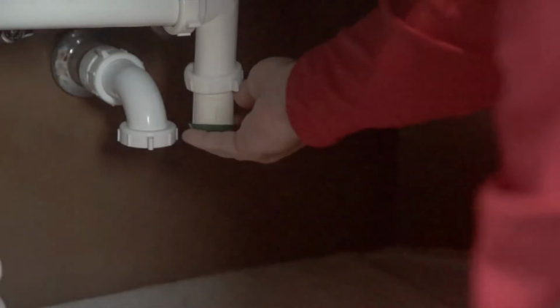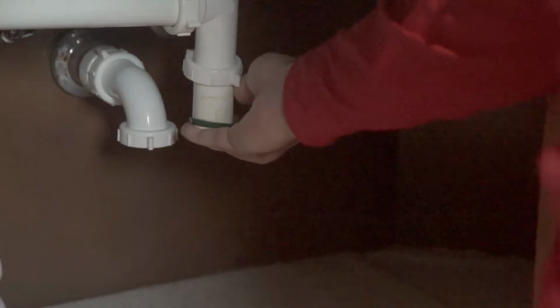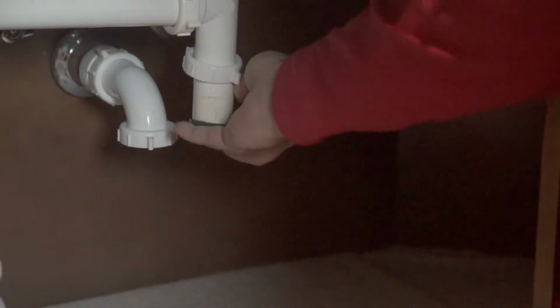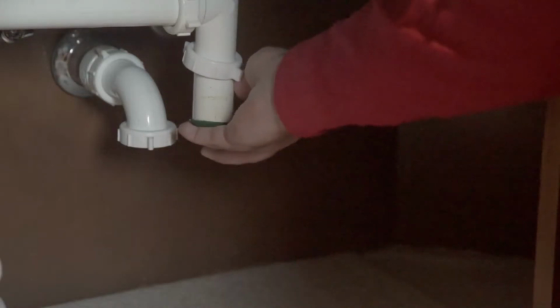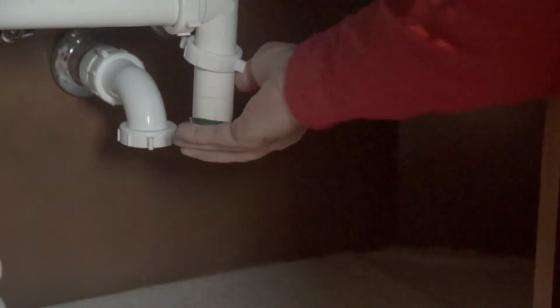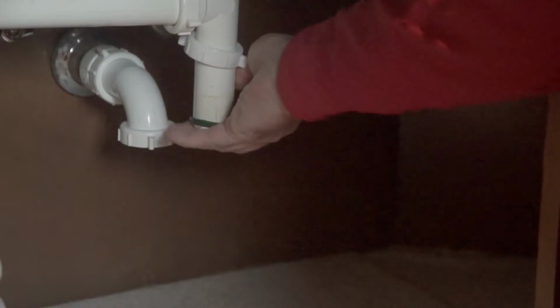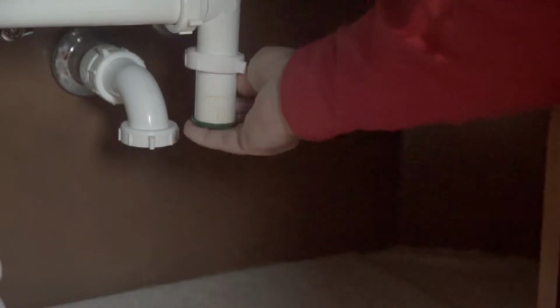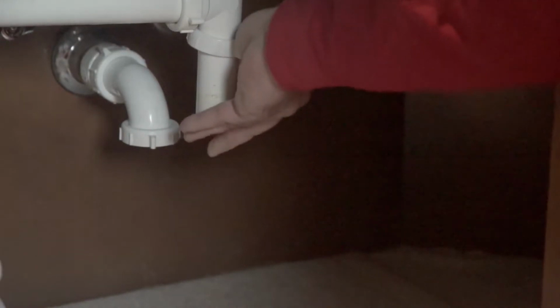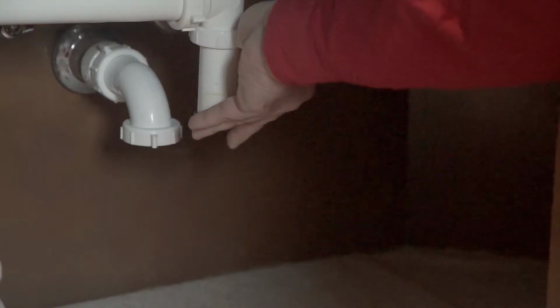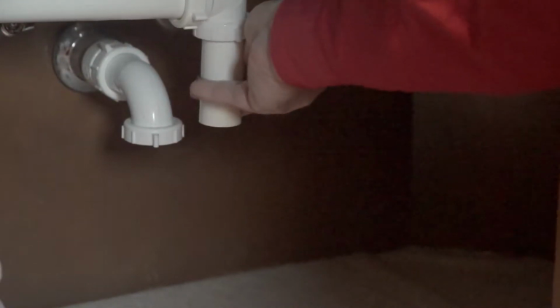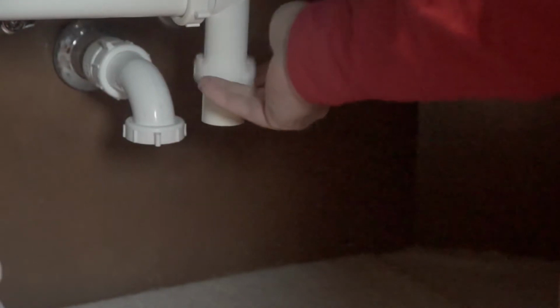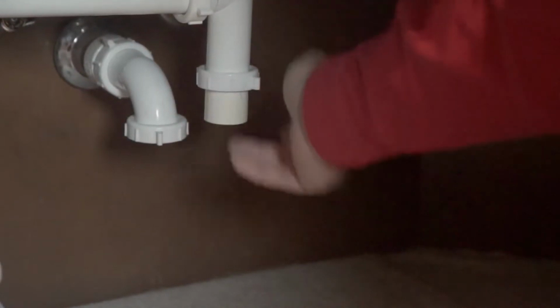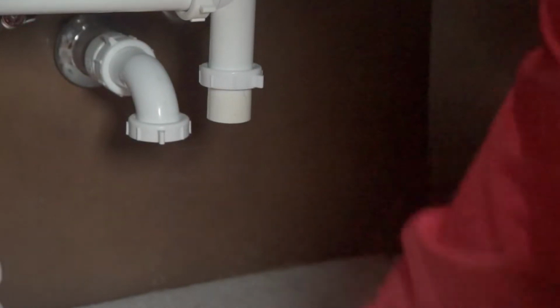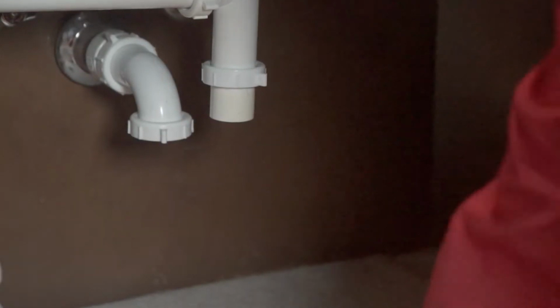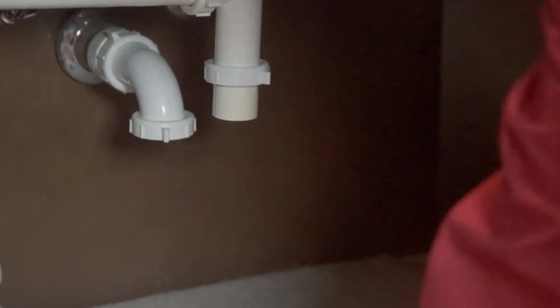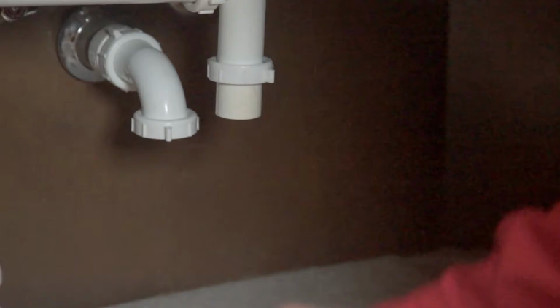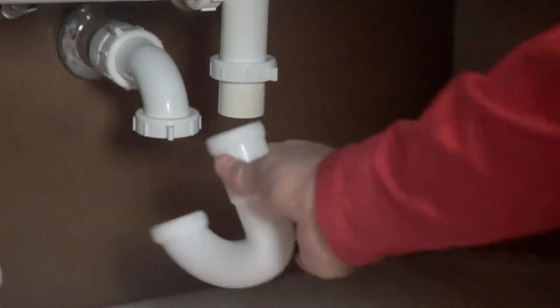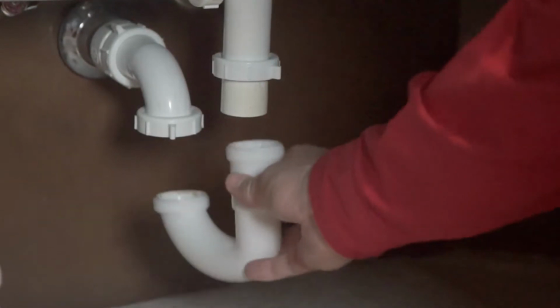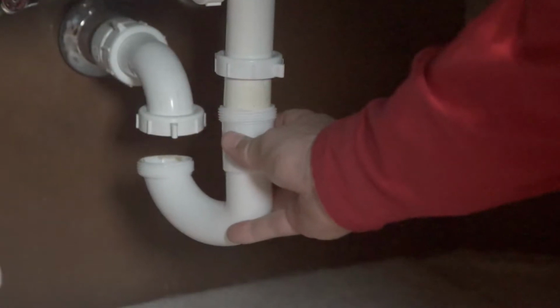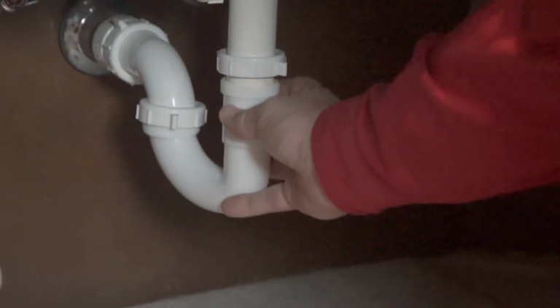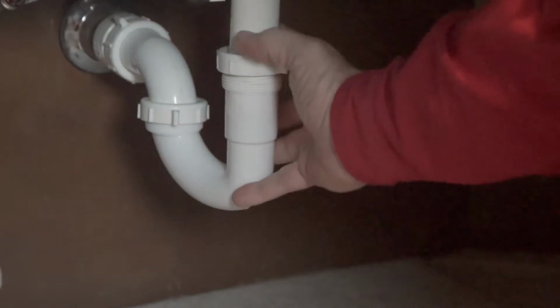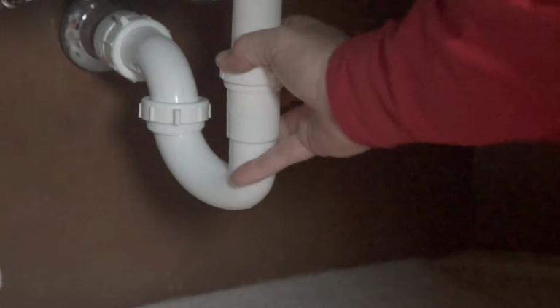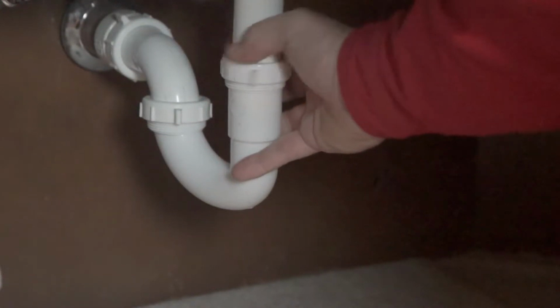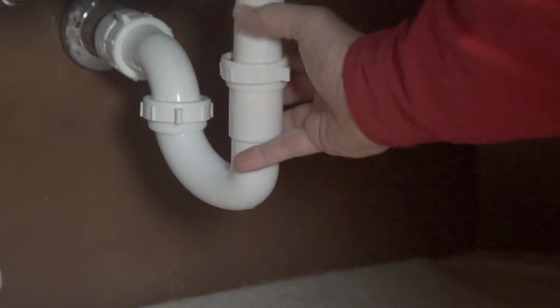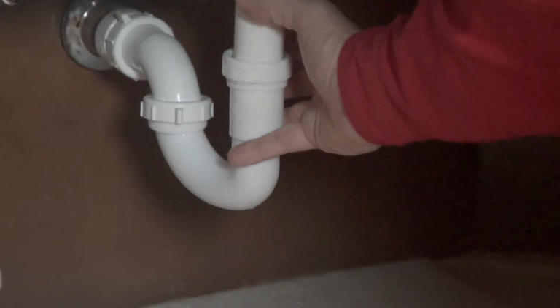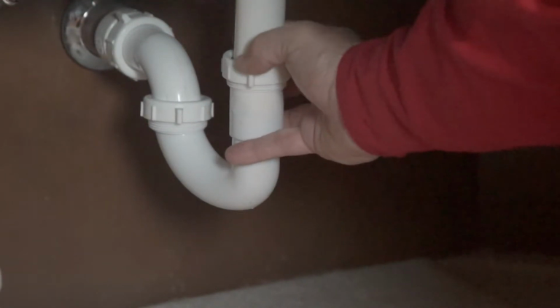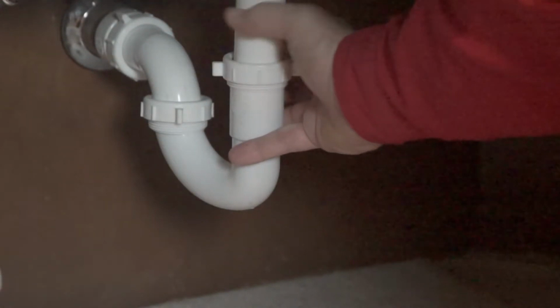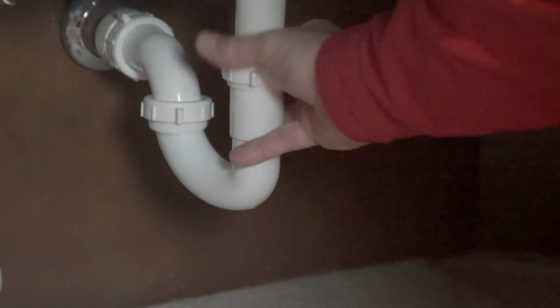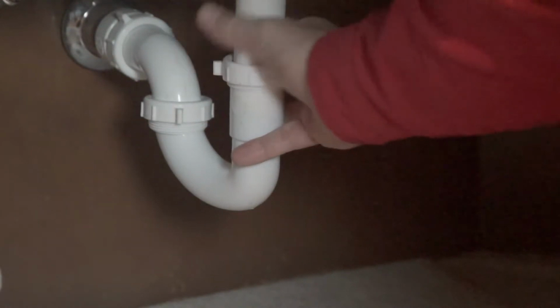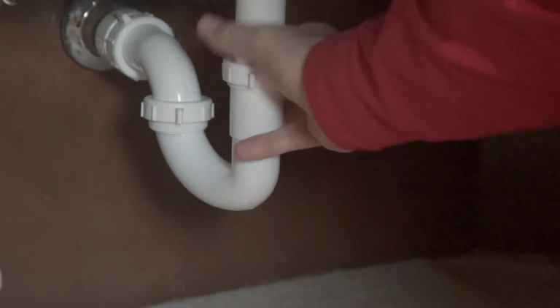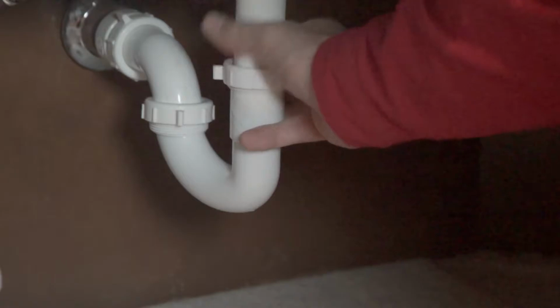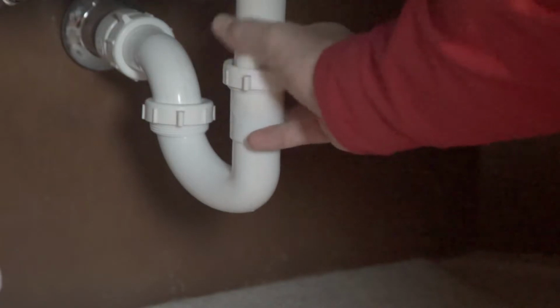Next, put a tailpiece washer into the flared end of the tailpiece and attach it by screwing the slip nut onto the sink strainer. Then join the trap arm to the drain pipe by using a slip nut and washer to connect them.